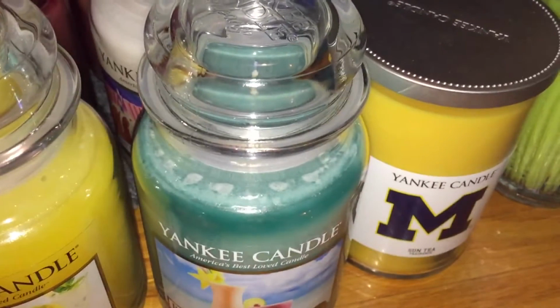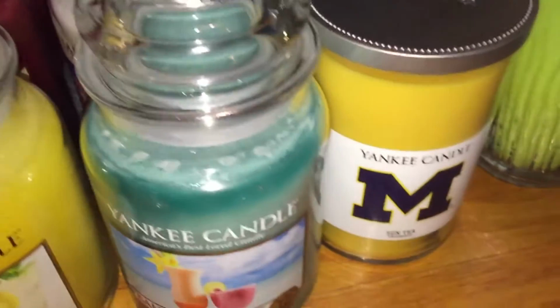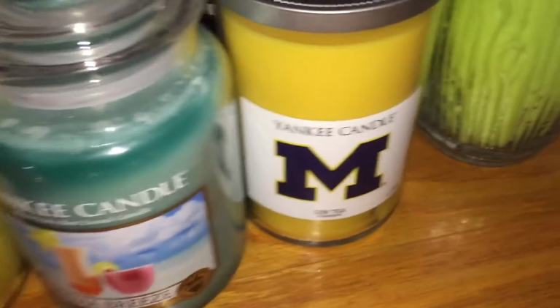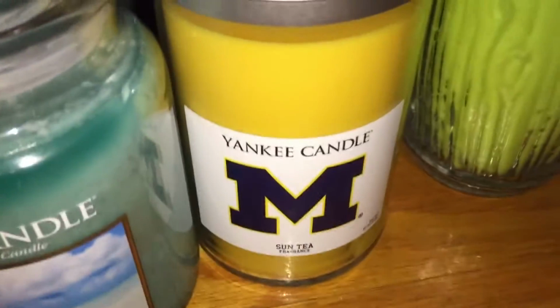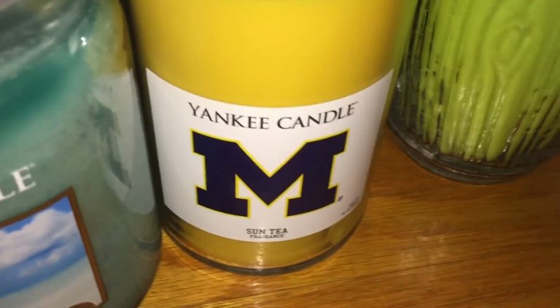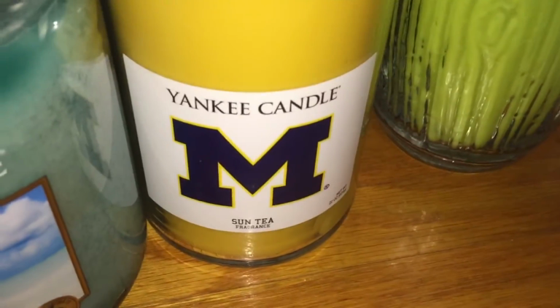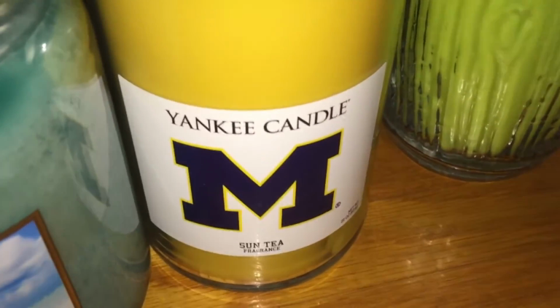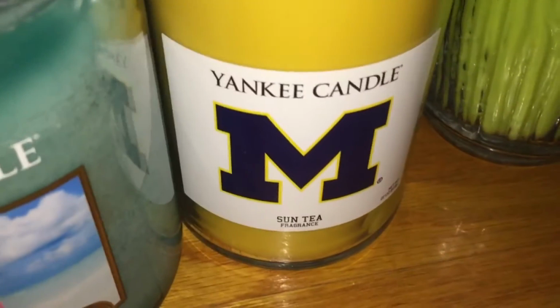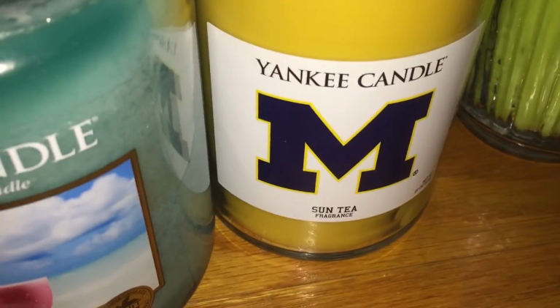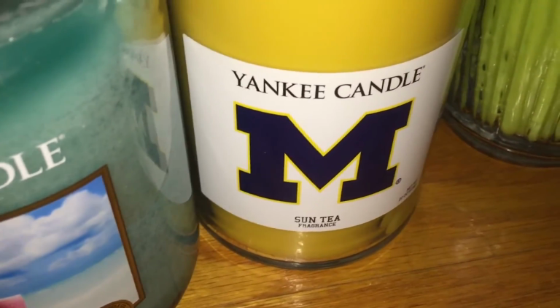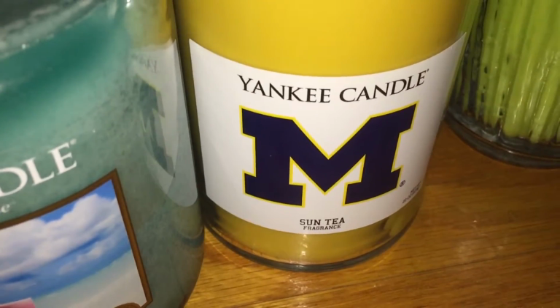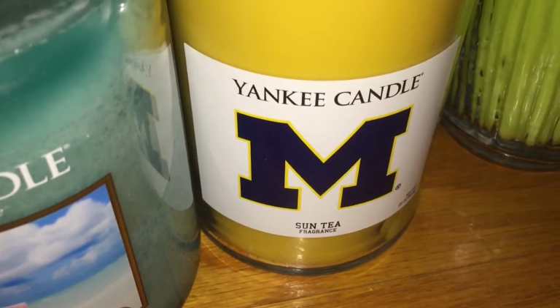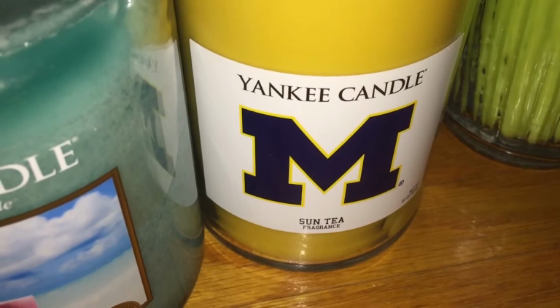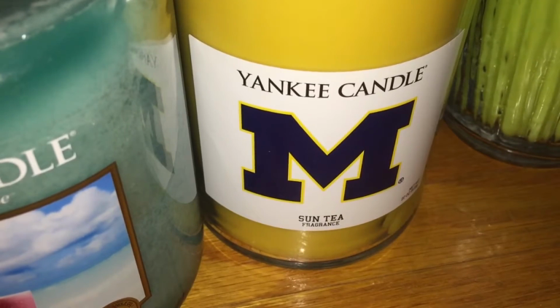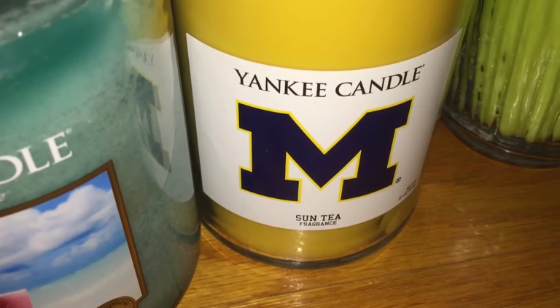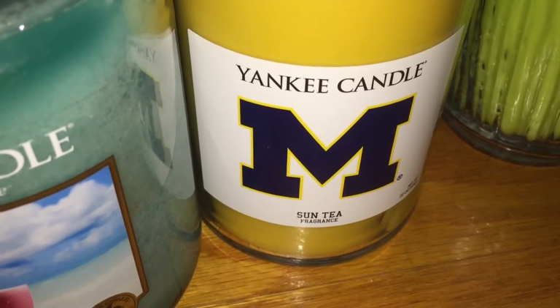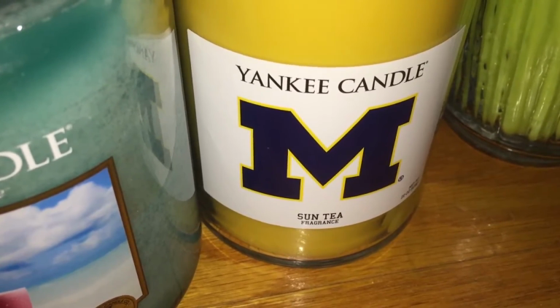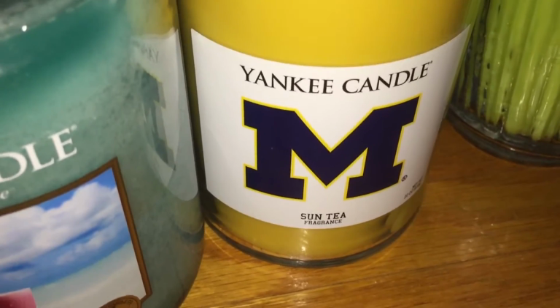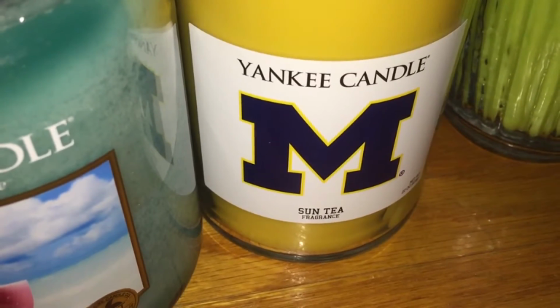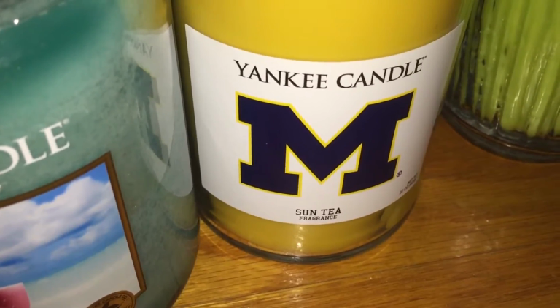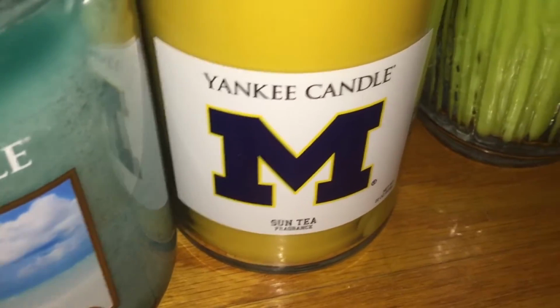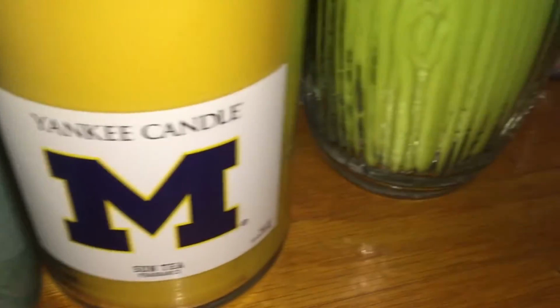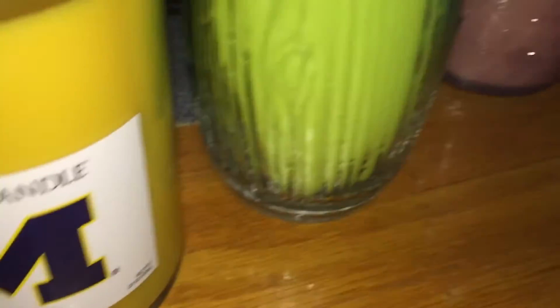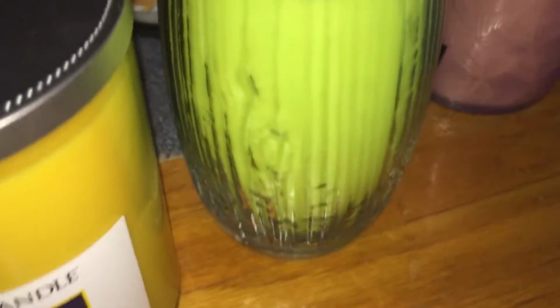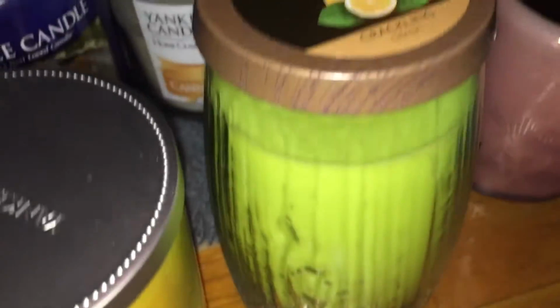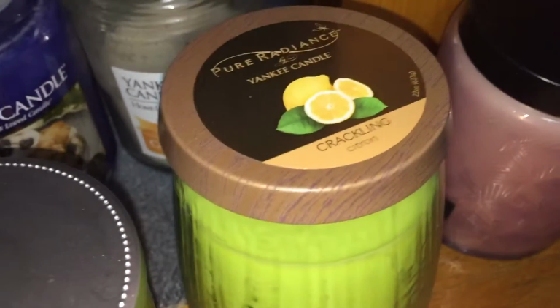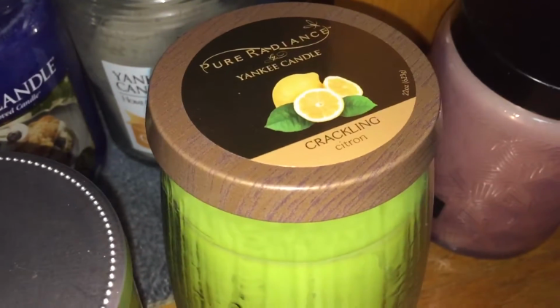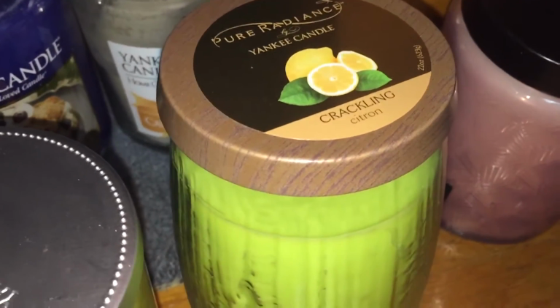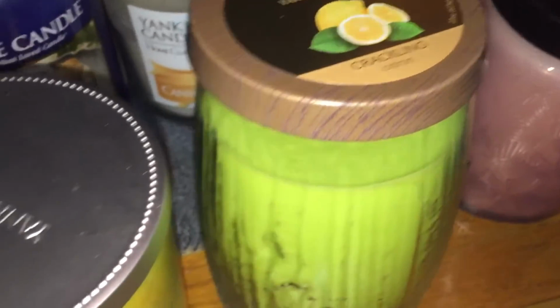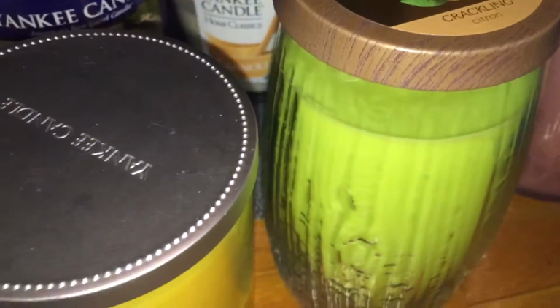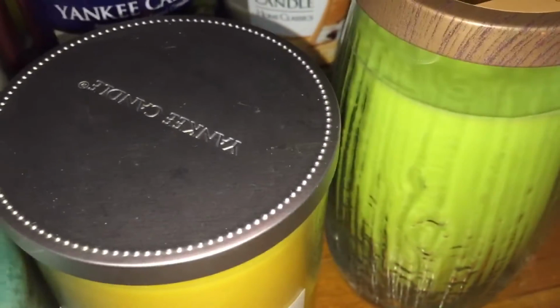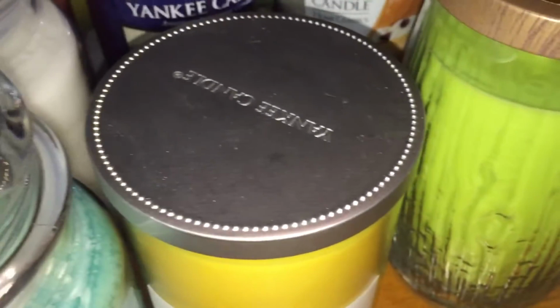And then I have one large two-week tumbler in the University of Michigan Sun Tea. And then I have one pure radiance in Citron, with the crackling wick.